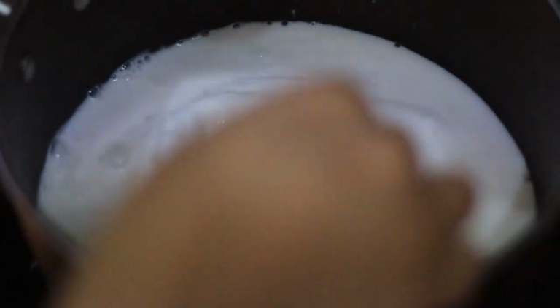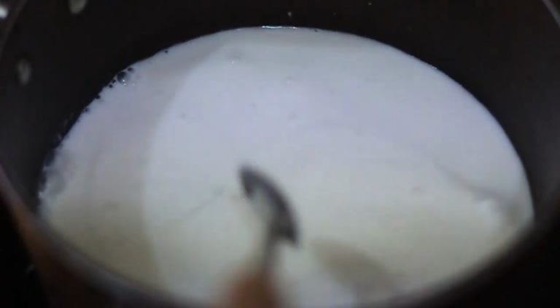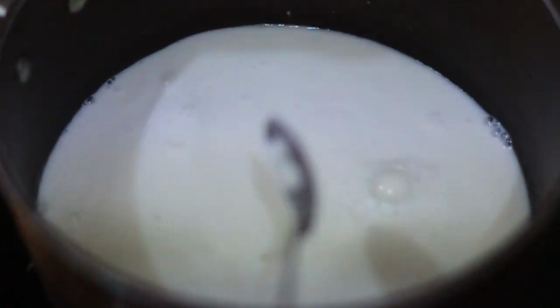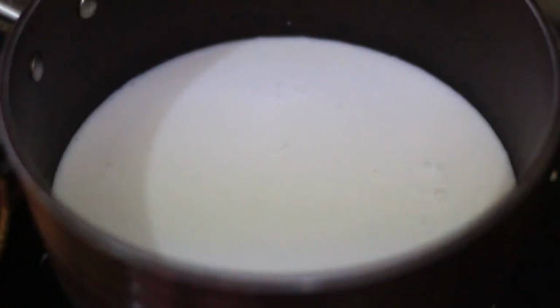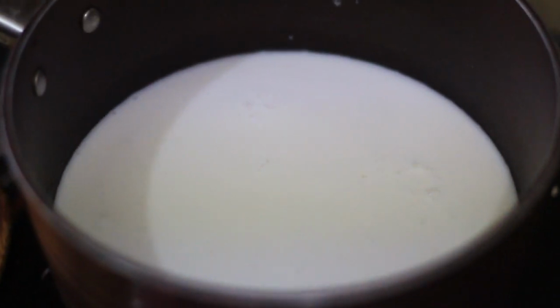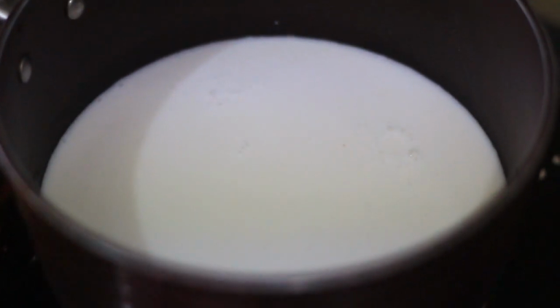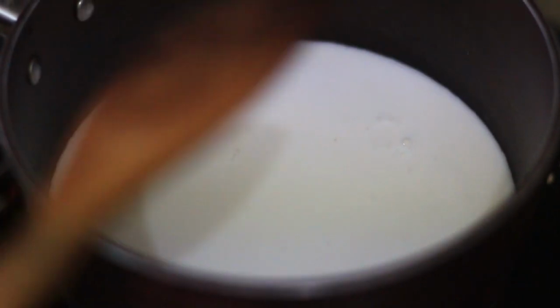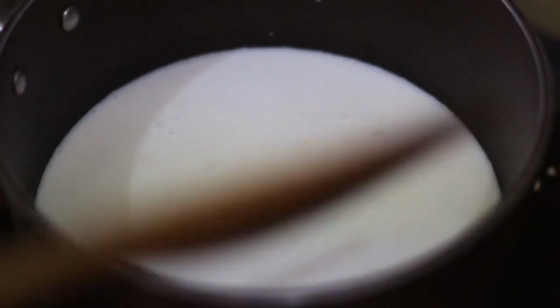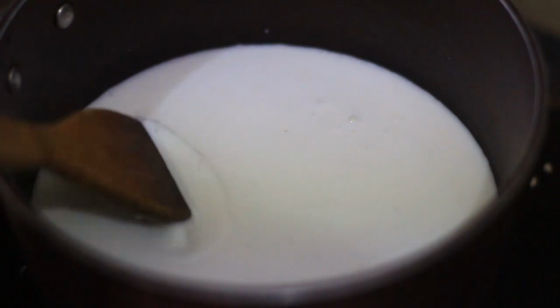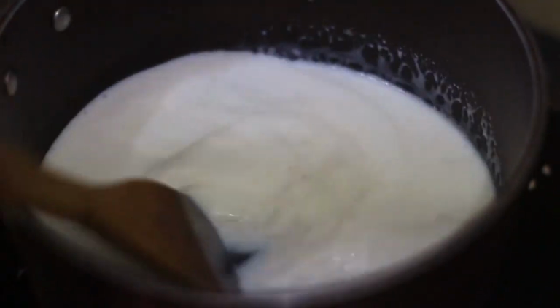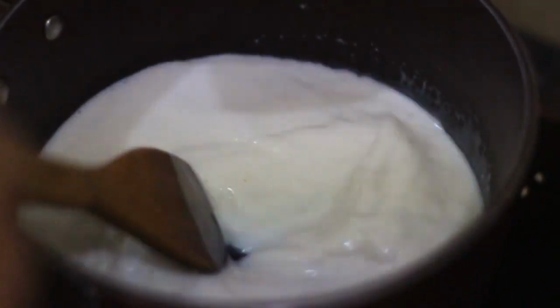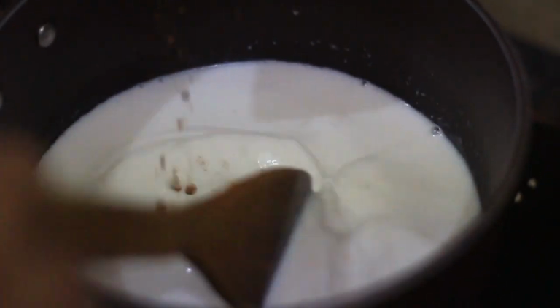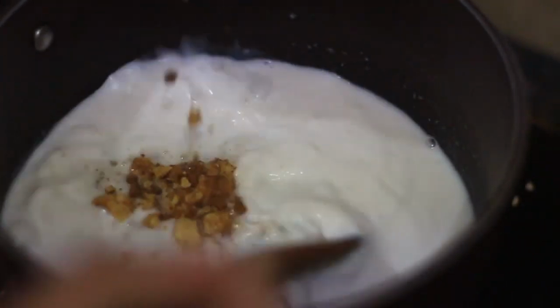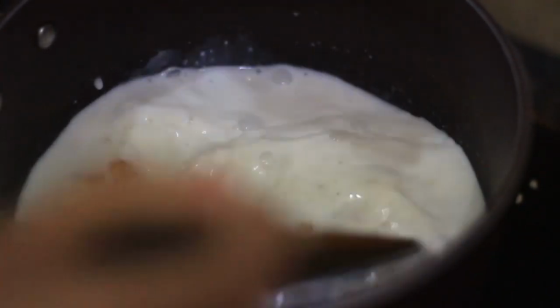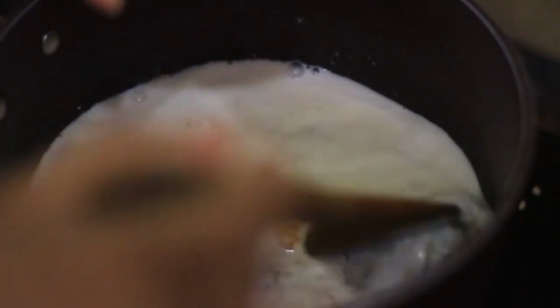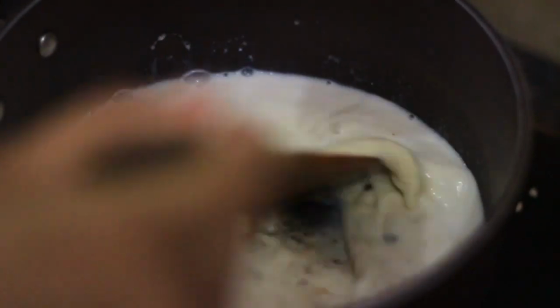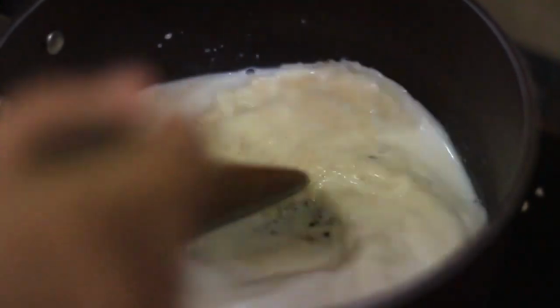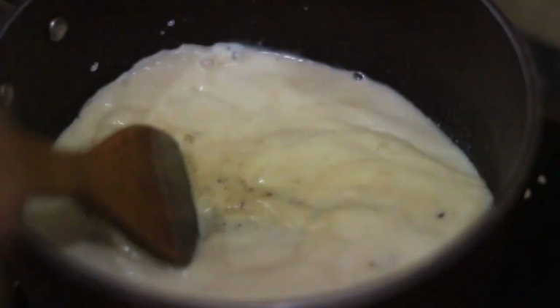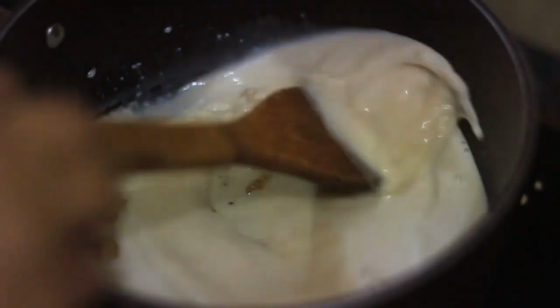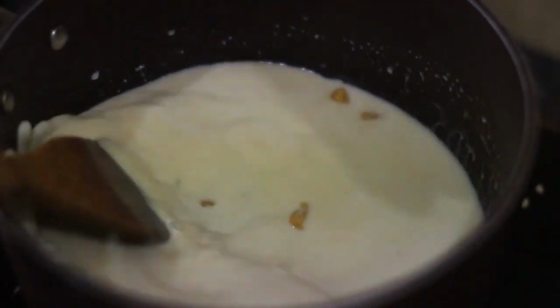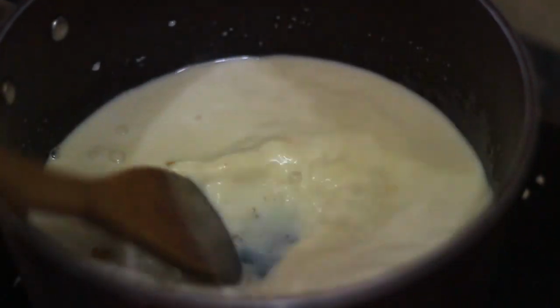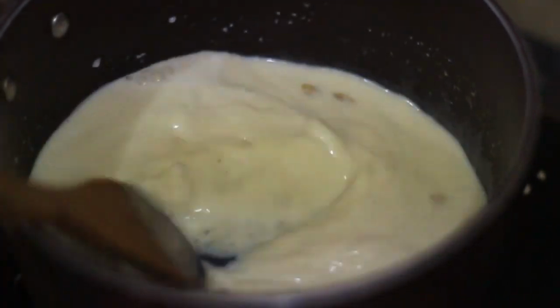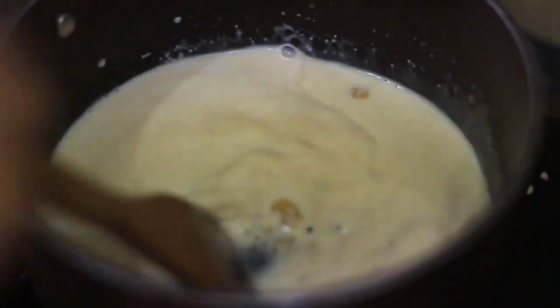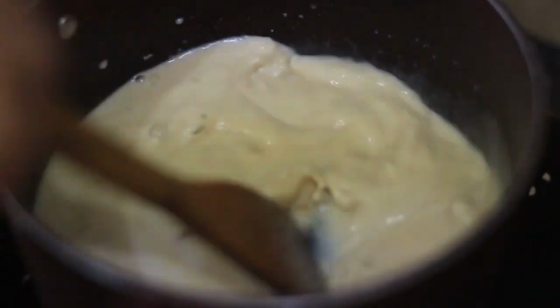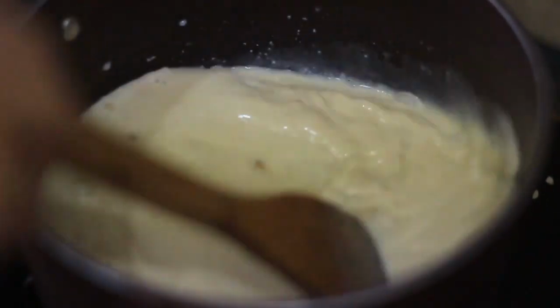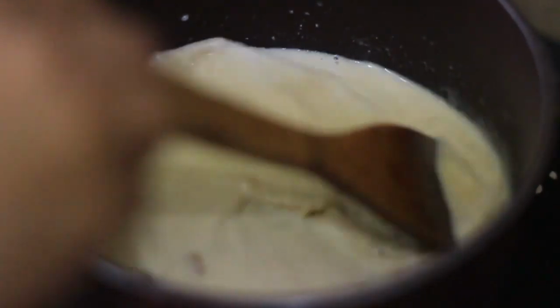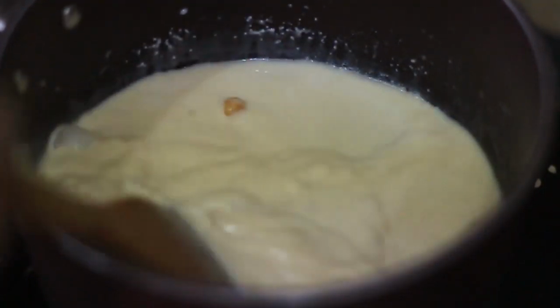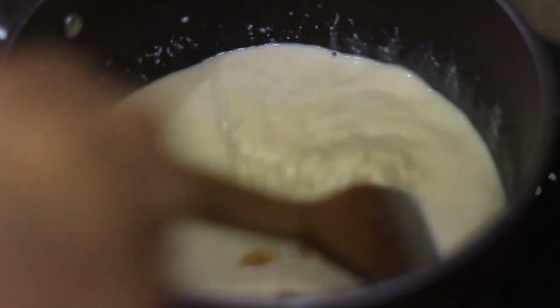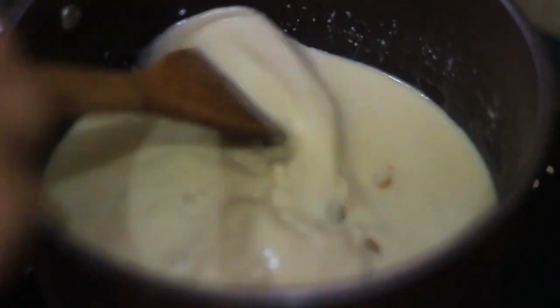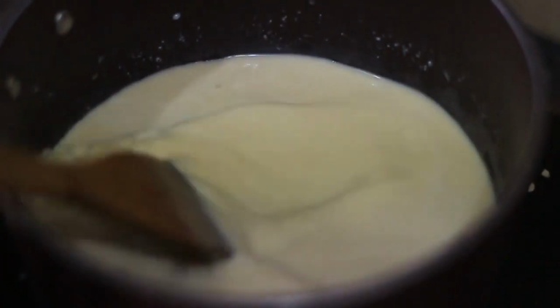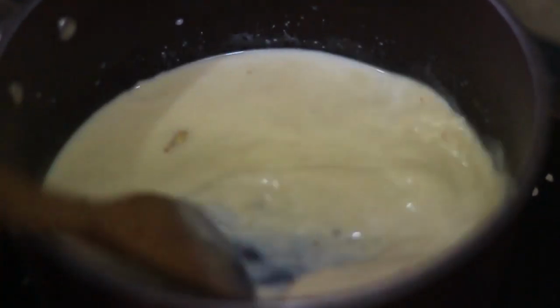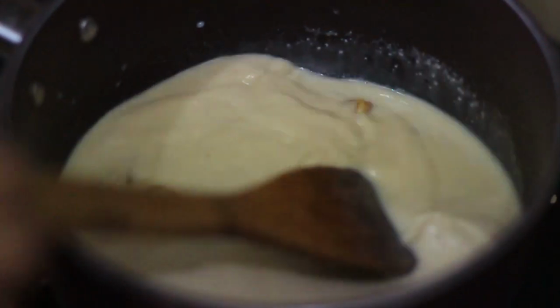I am going to put the vegetables in the pan. I will add a little bit of color.